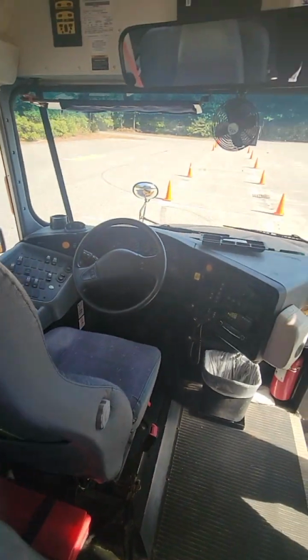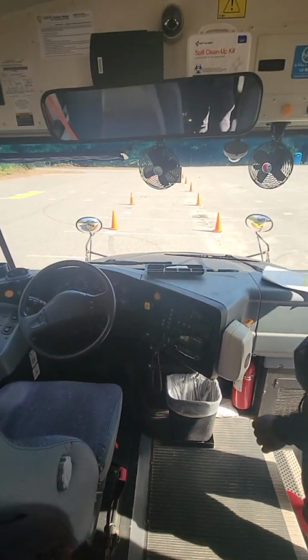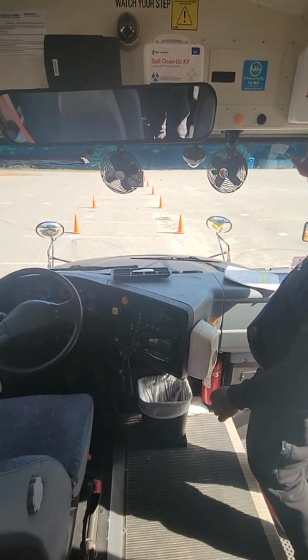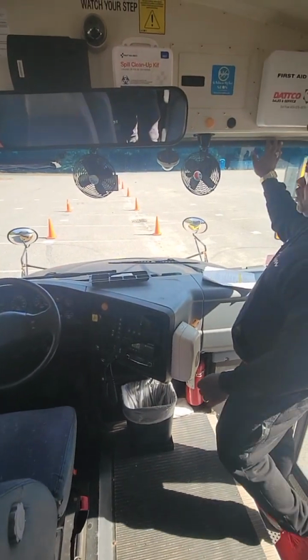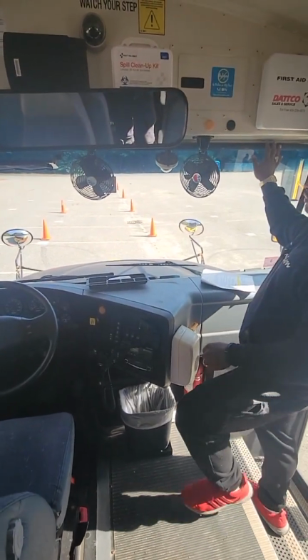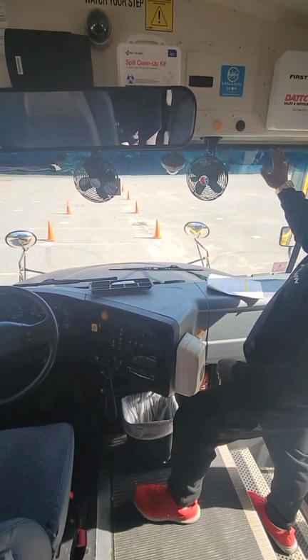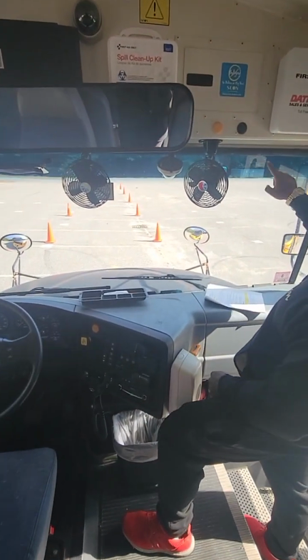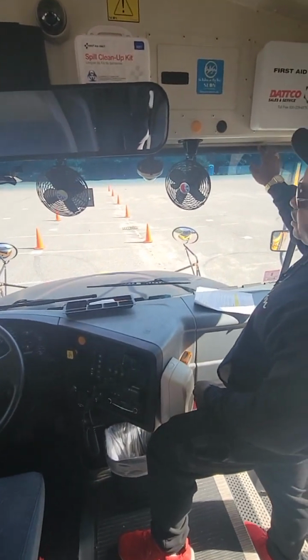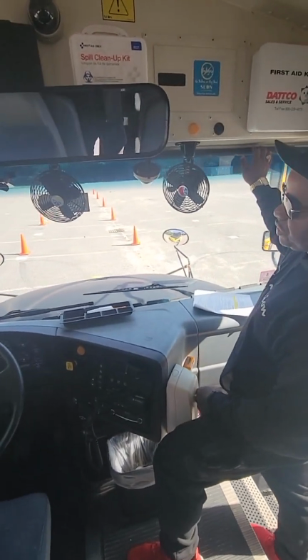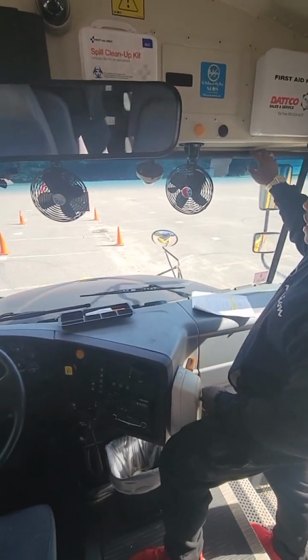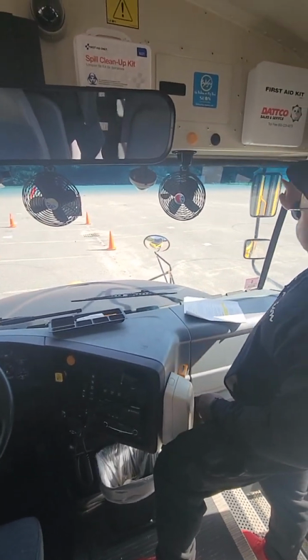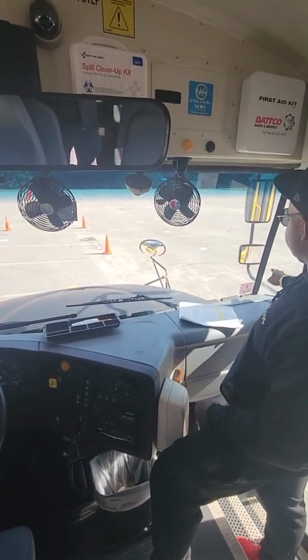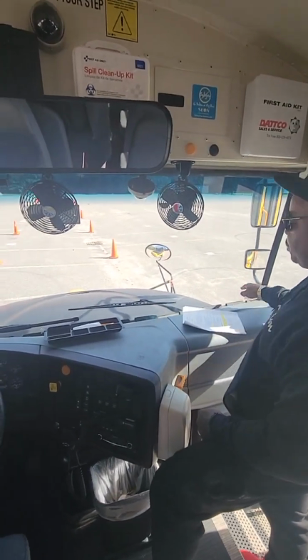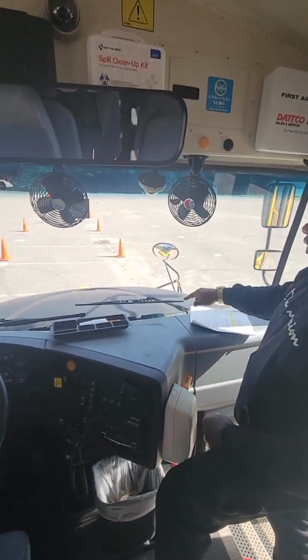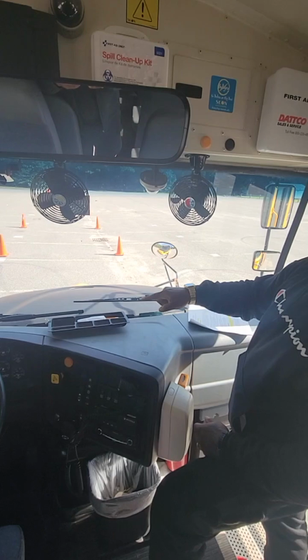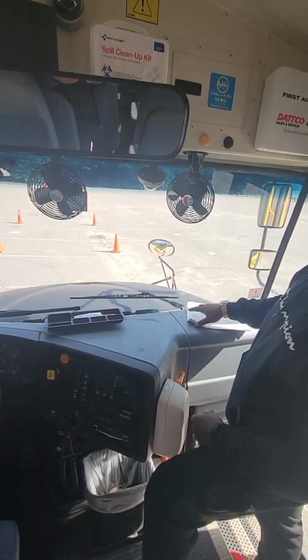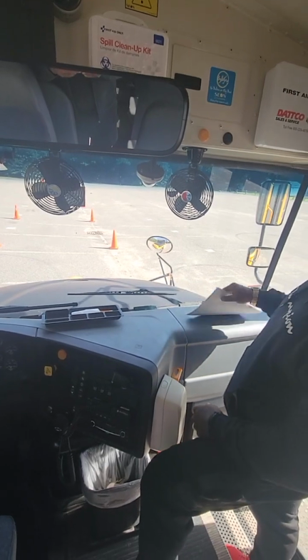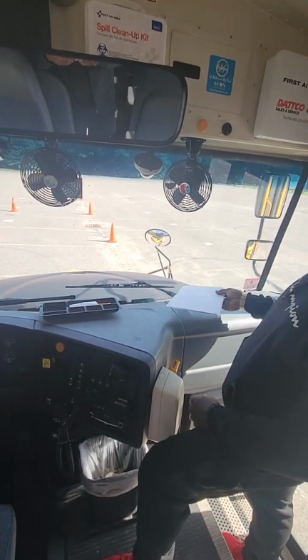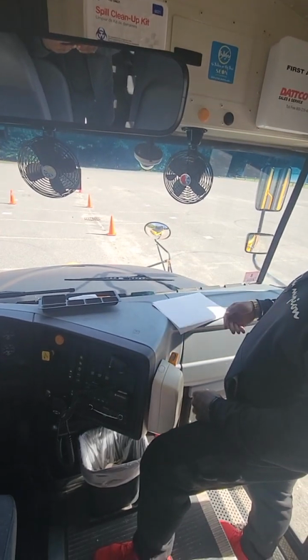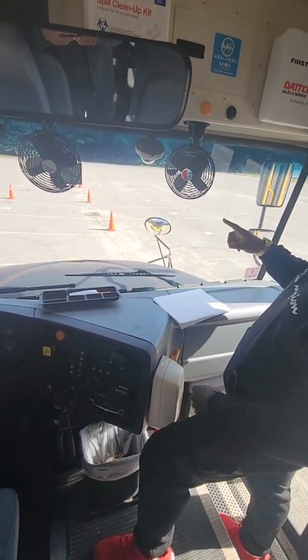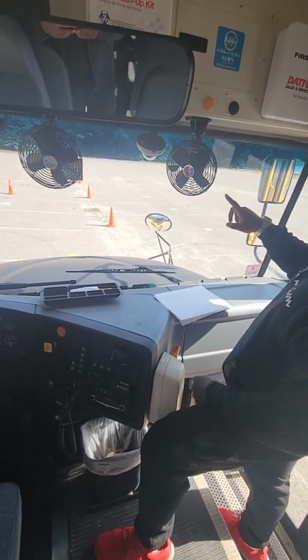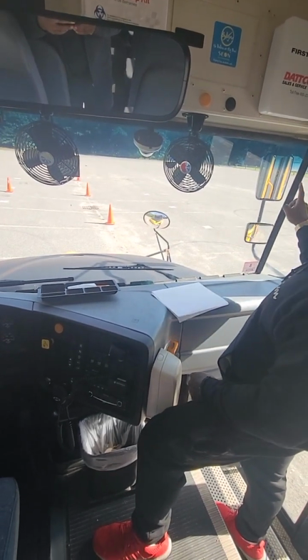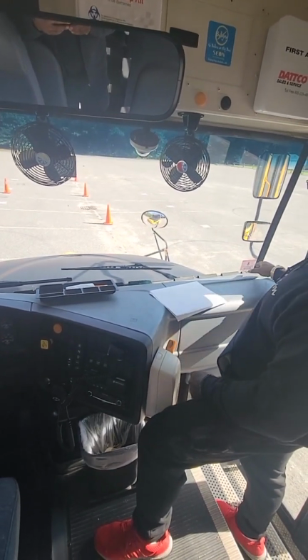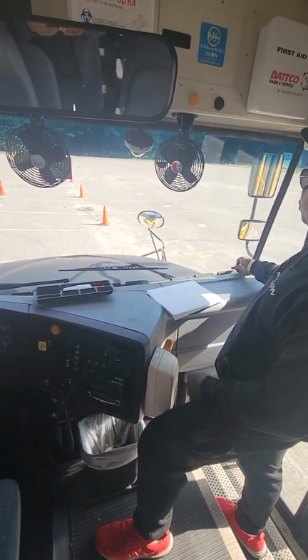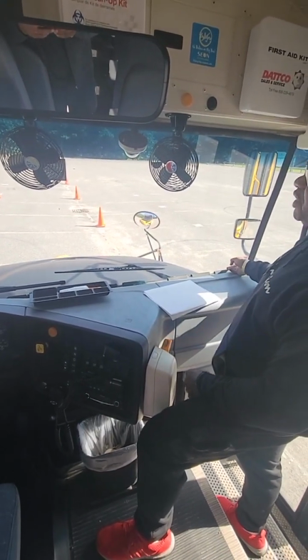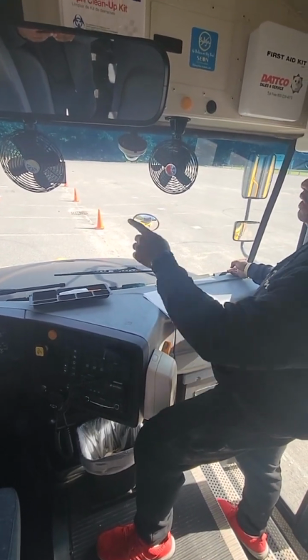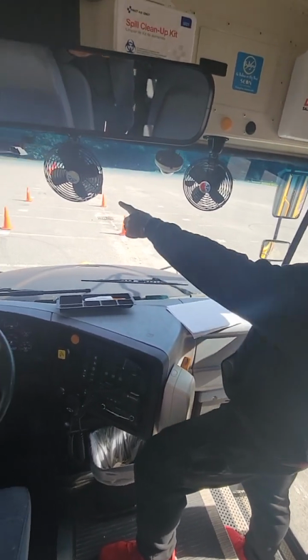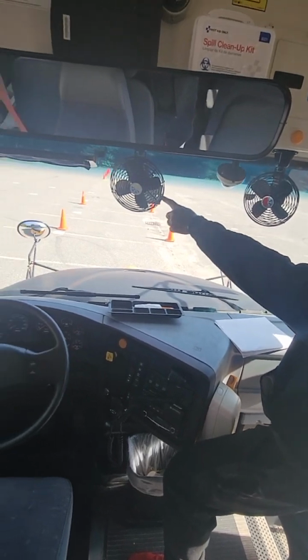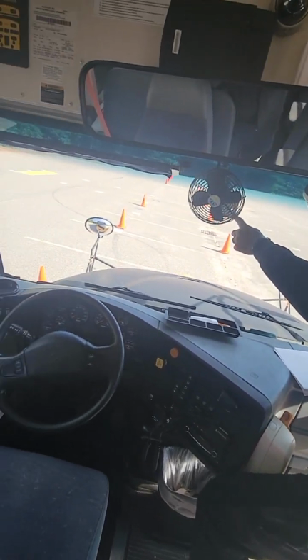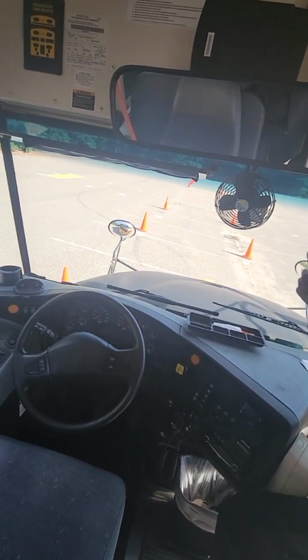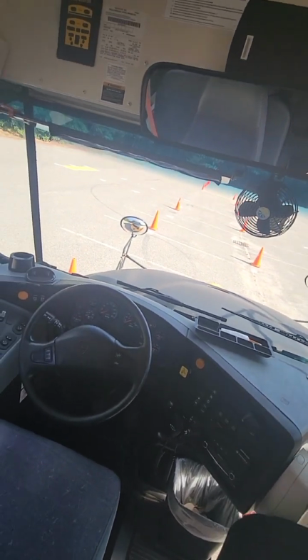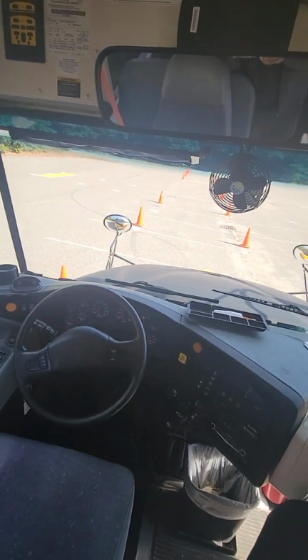Now the windshield. The windshield is free of any cracks or damage, and the gaskets around the windshield are secured. There are no obstructions to the windshield besides the two inspection stickers, which are both present and up to date.